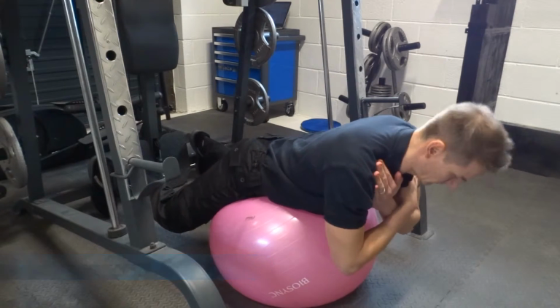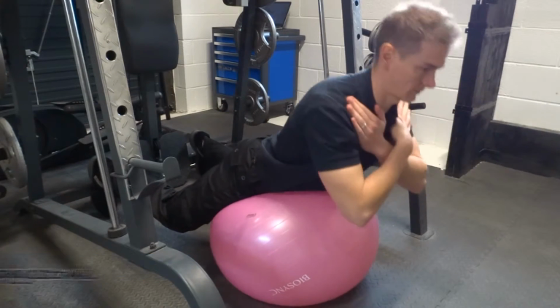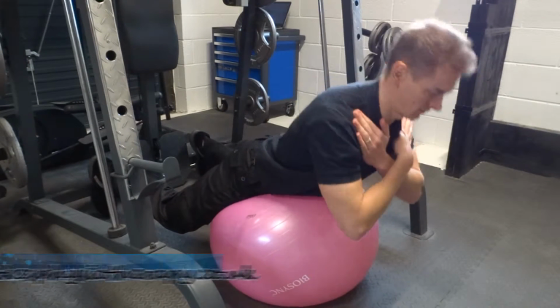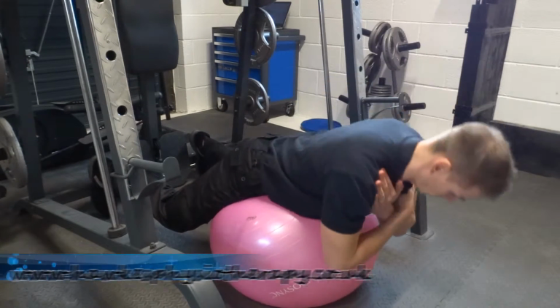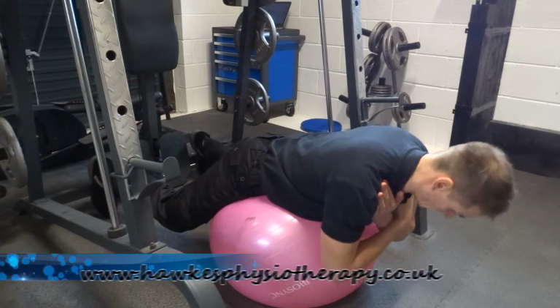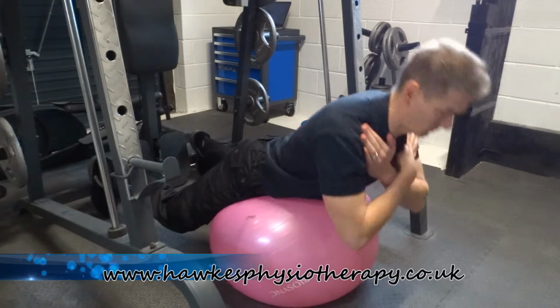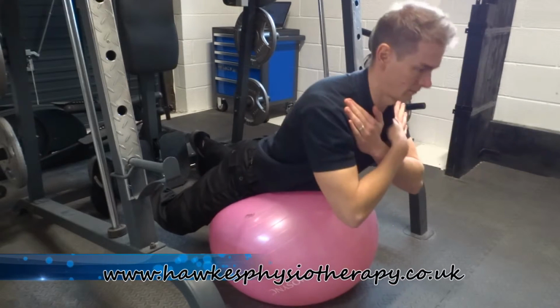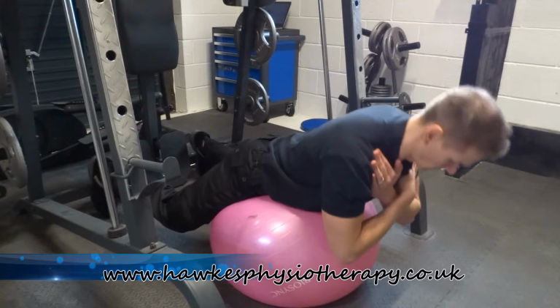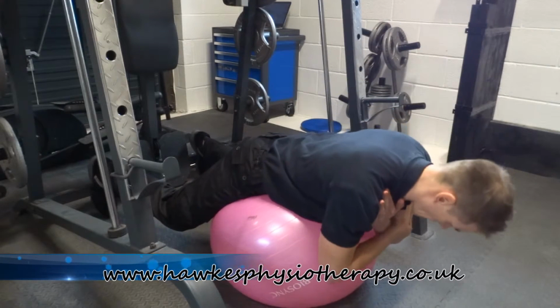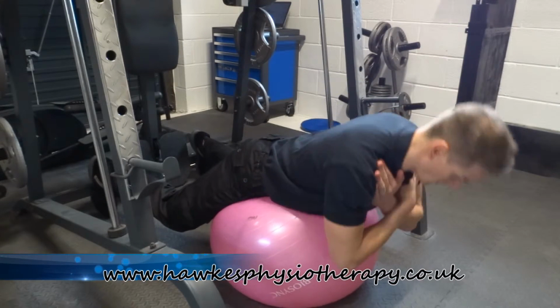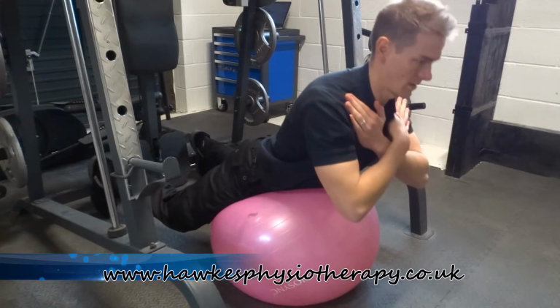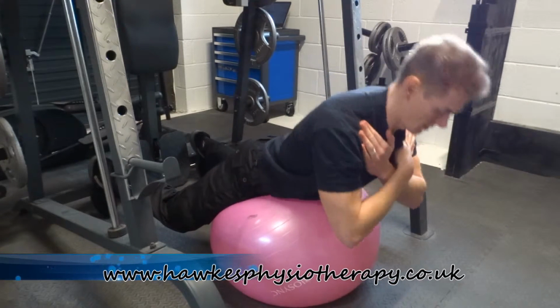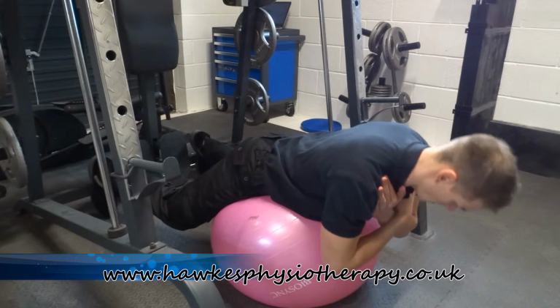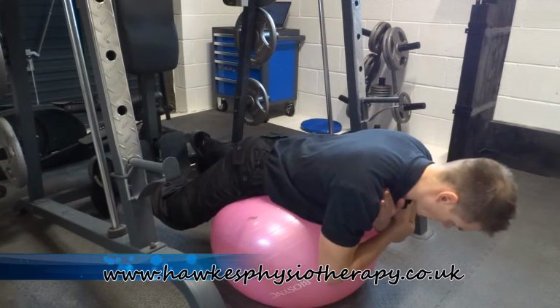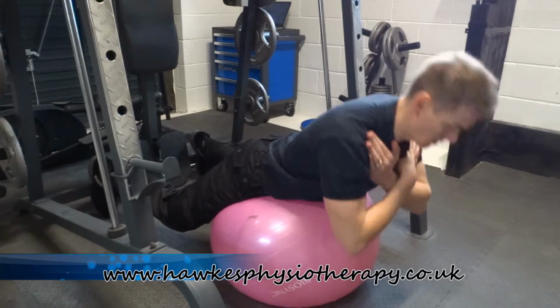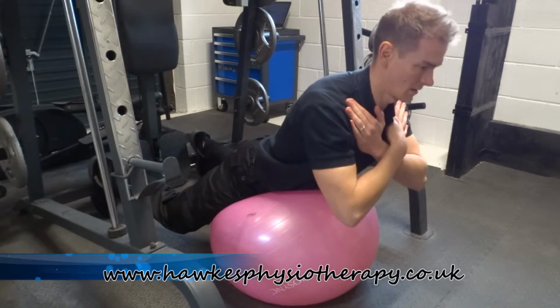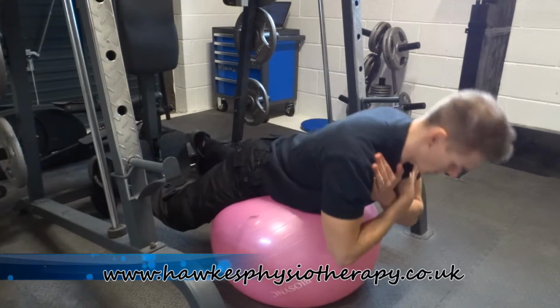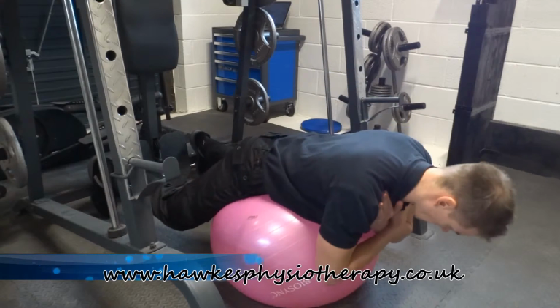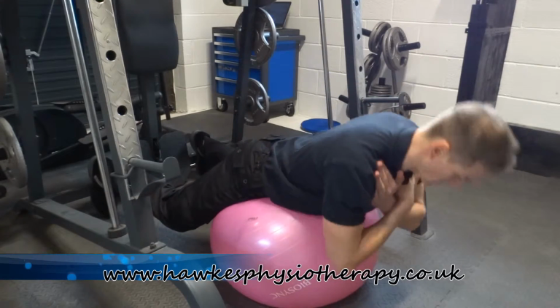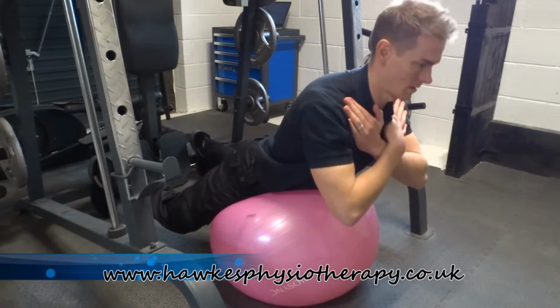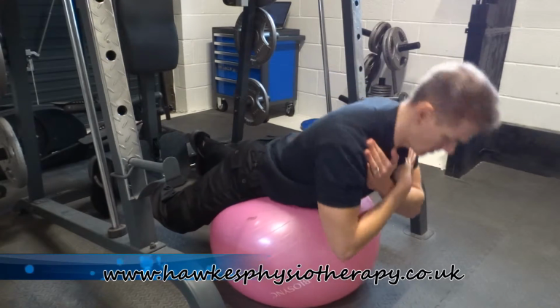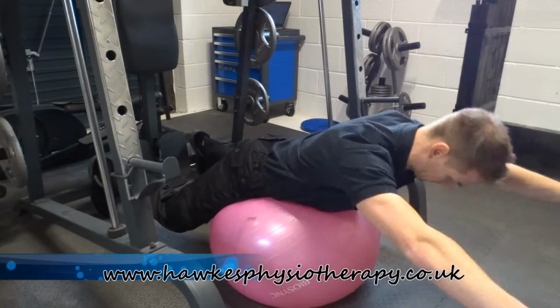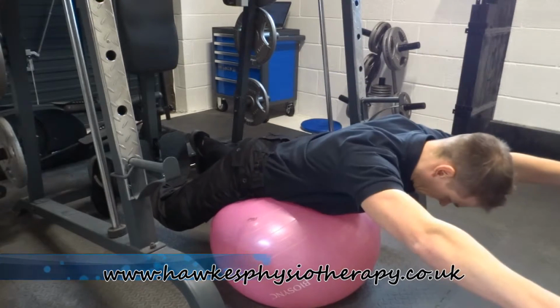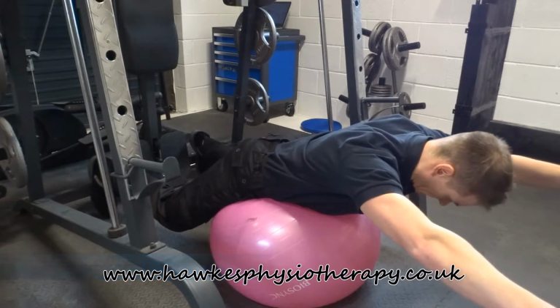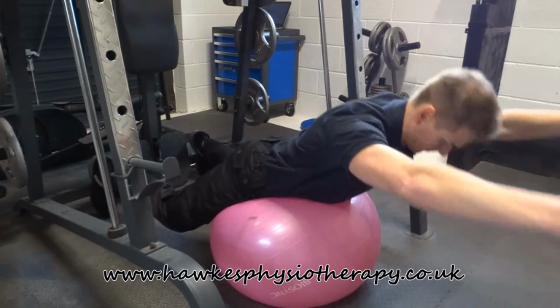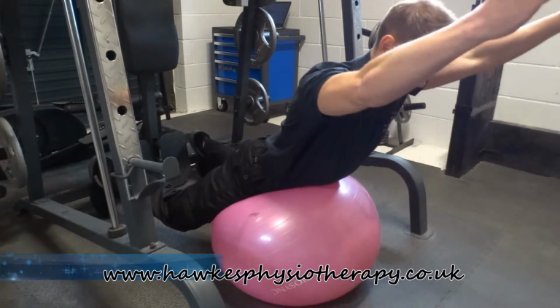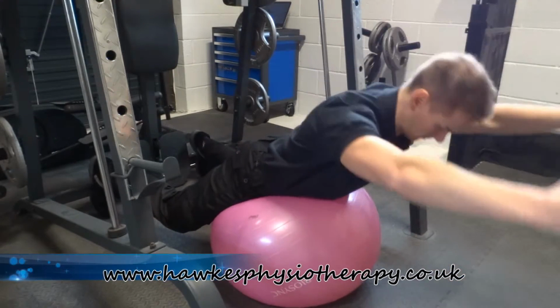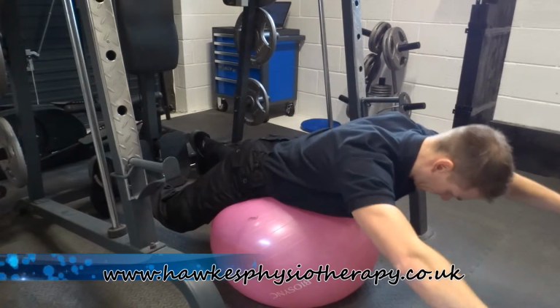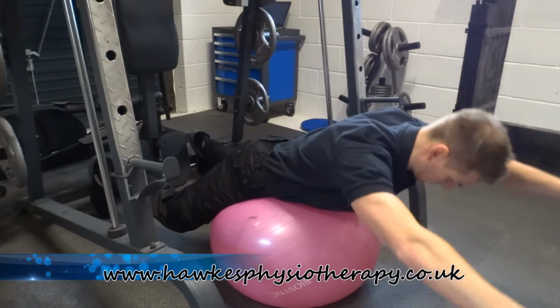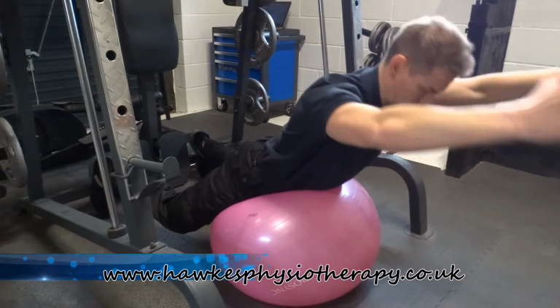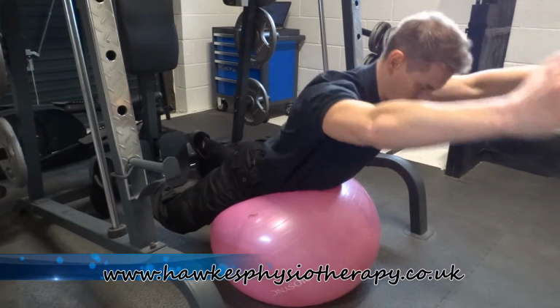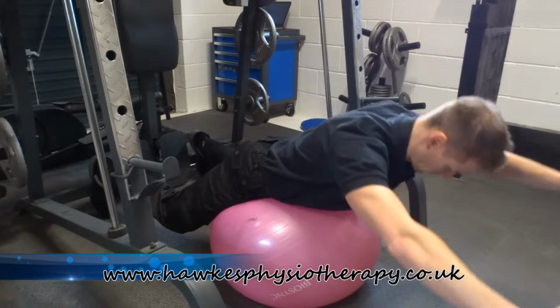To make it harder, have your arms down by your sides. Harder again is arms crossed in front of your chest. Harder again is hands behind your head. Harder again is arms stretched out above your head.